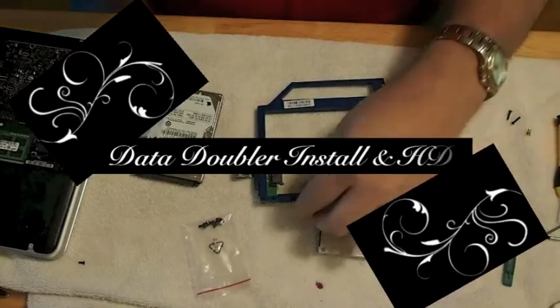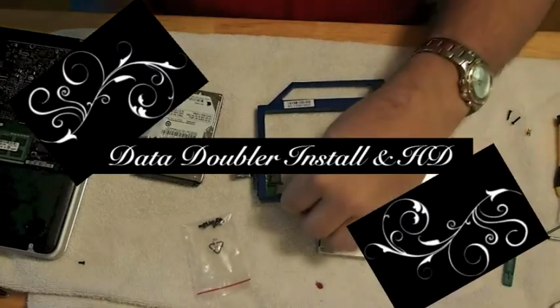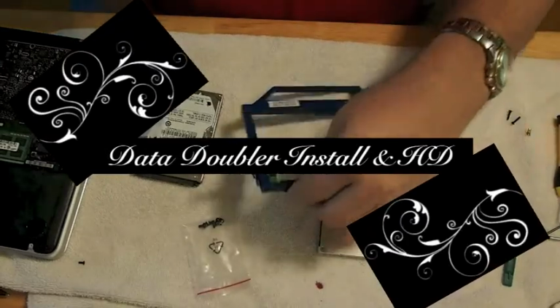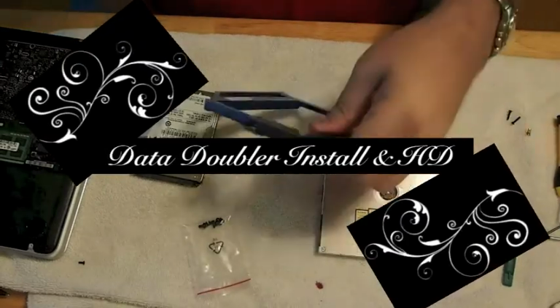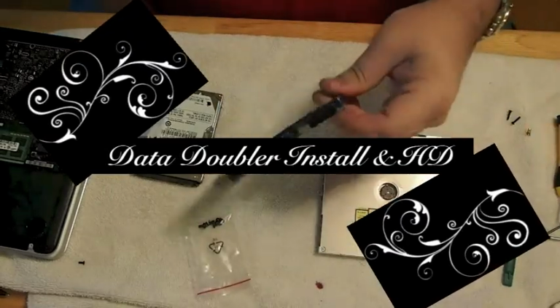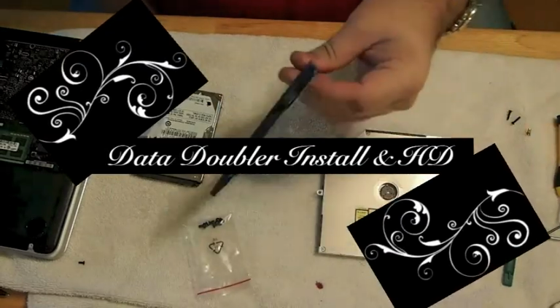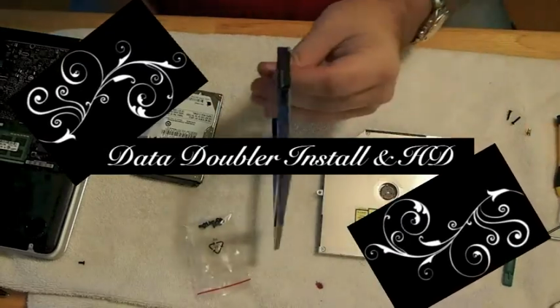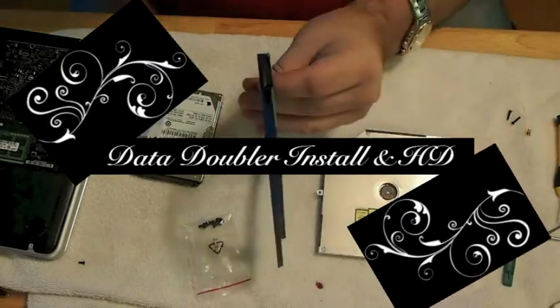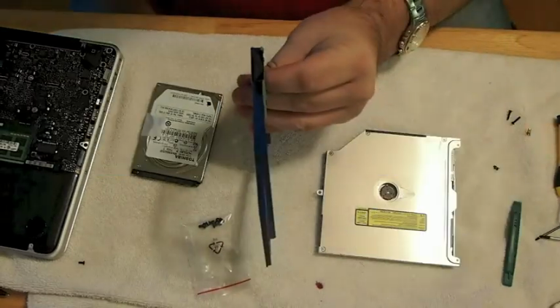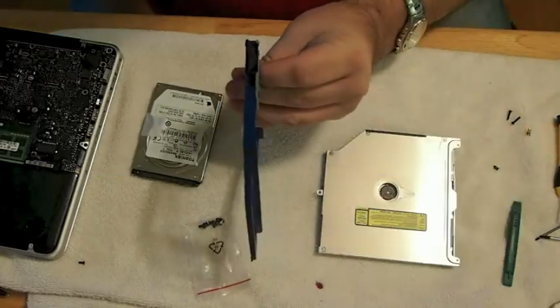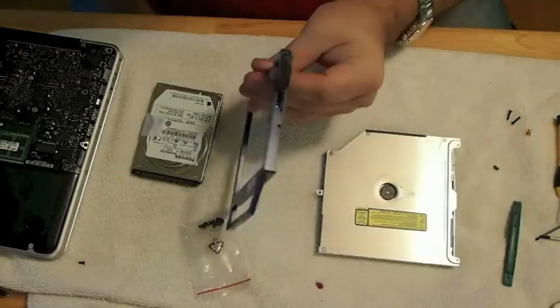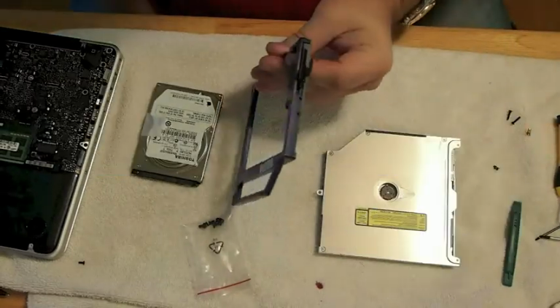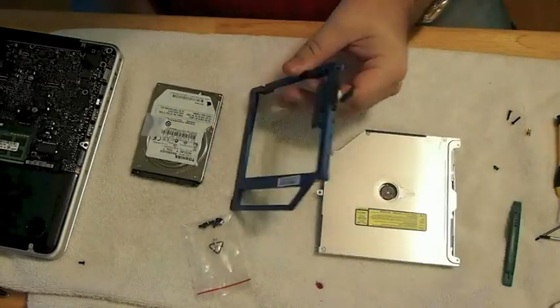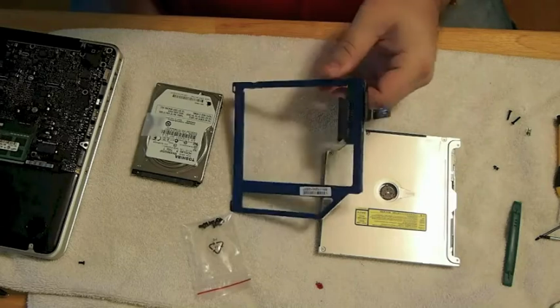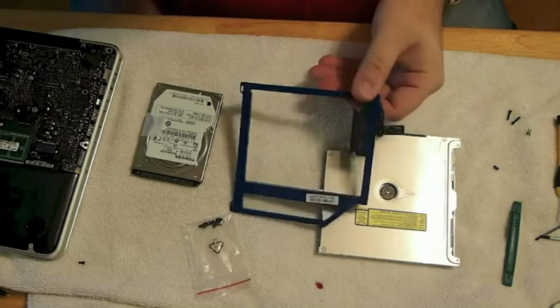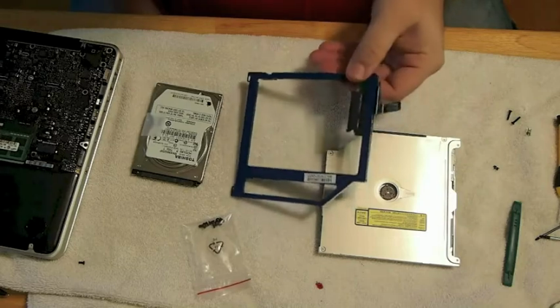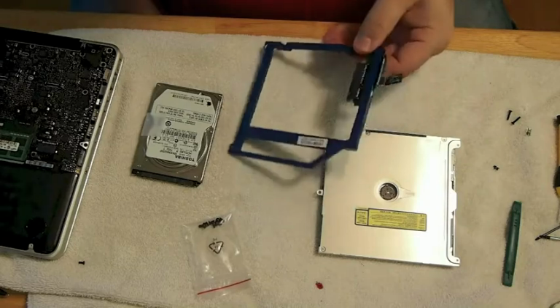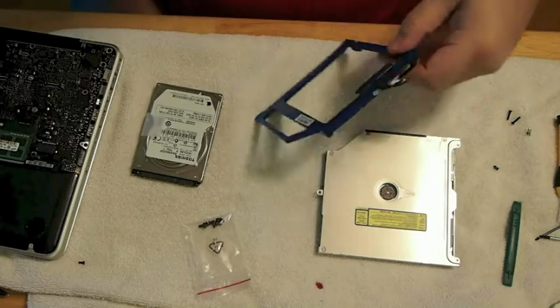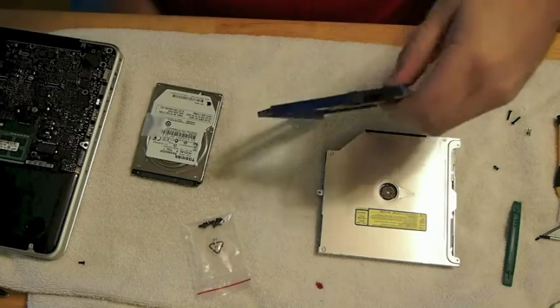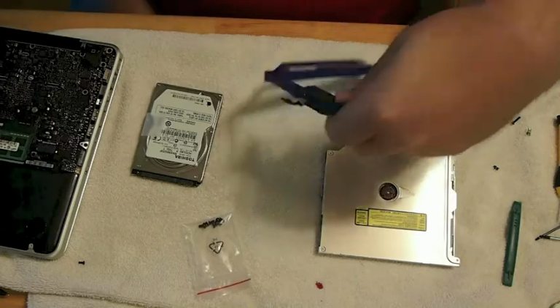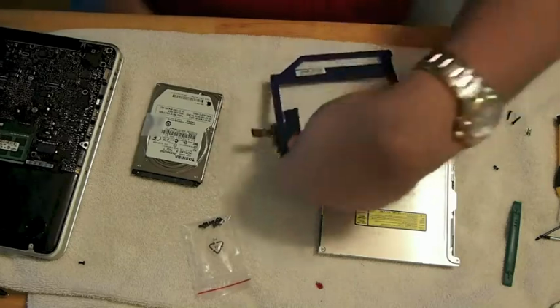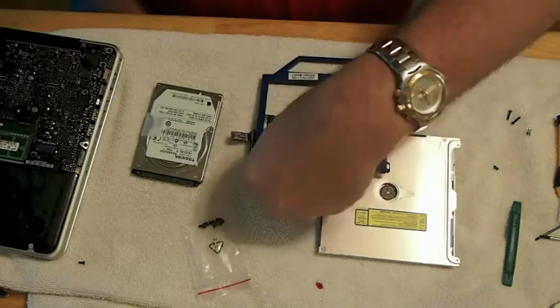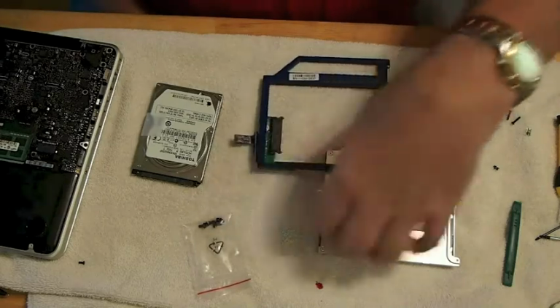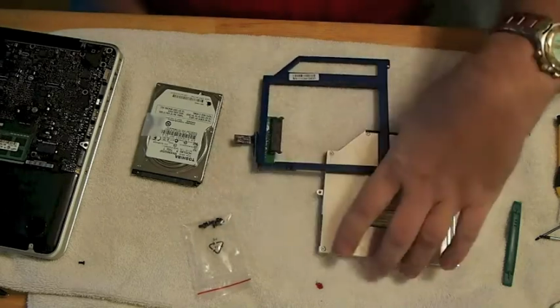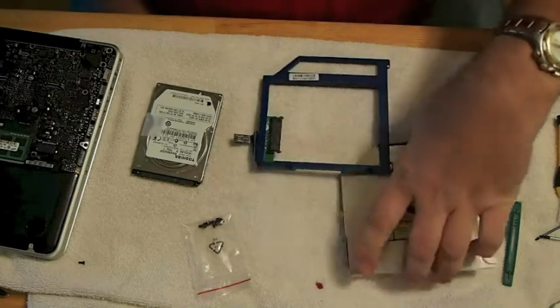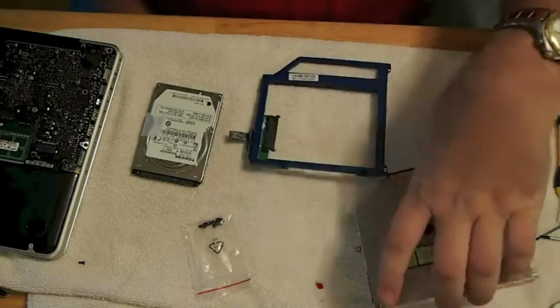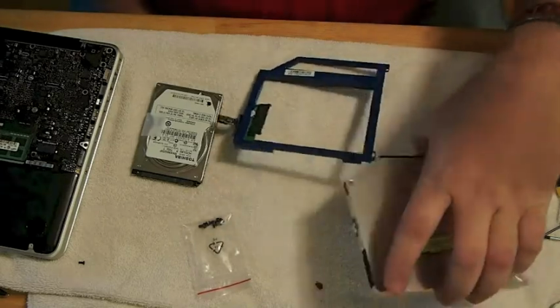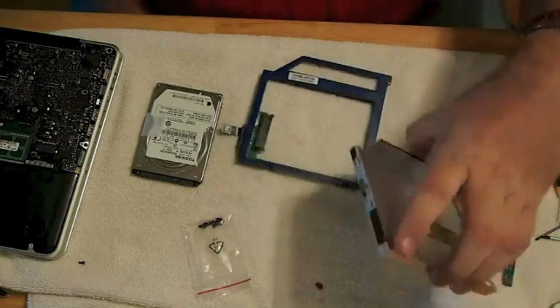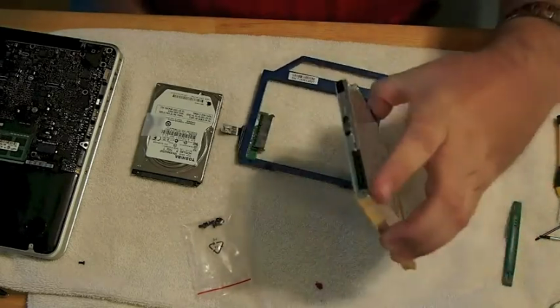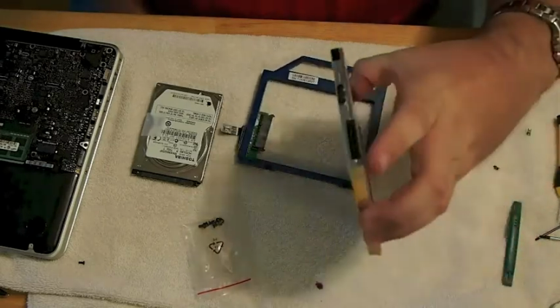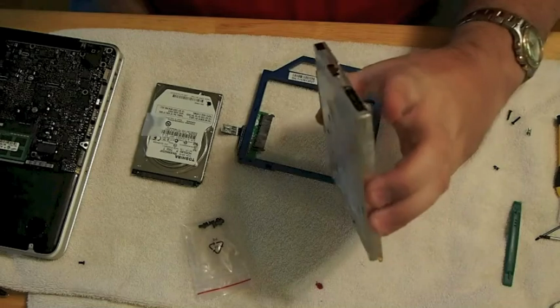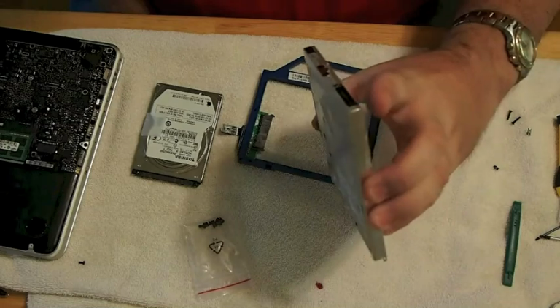Hi YouTube, it's me at your iPhoneCaptain. Today we're going to be putting the data doubler into the optical drive bay that we had taken out when we installed the SSD drive.